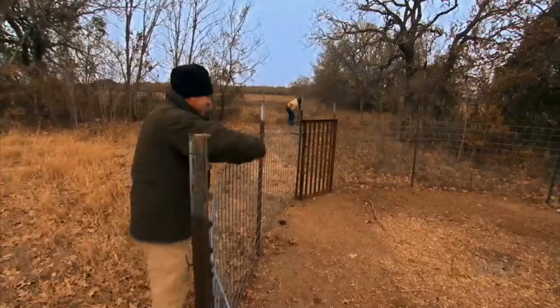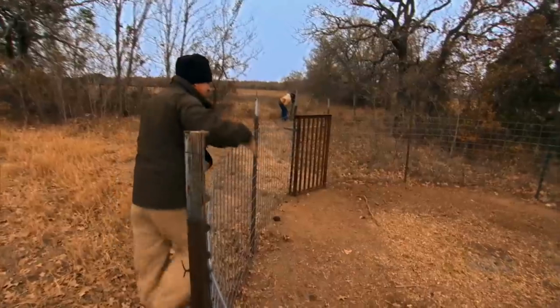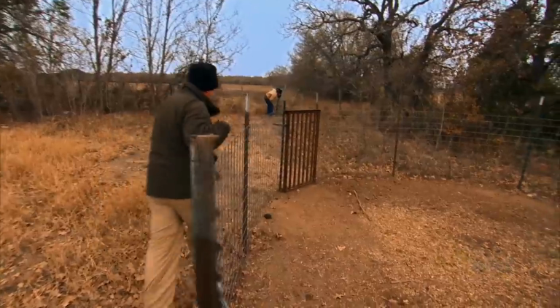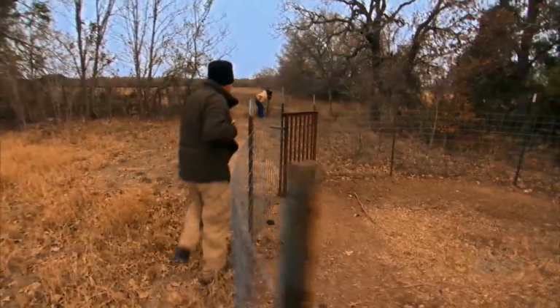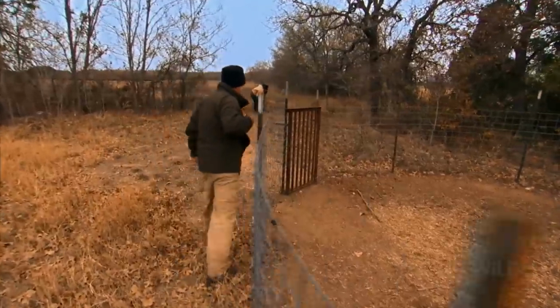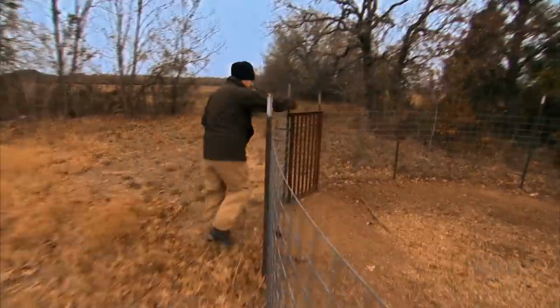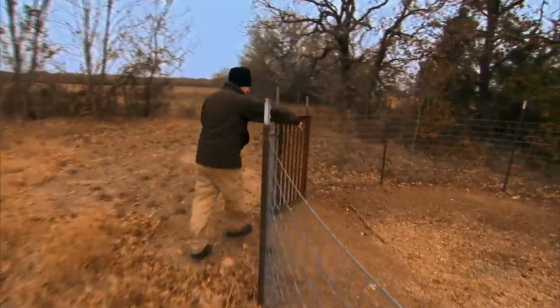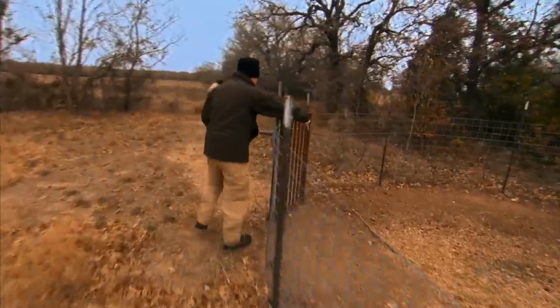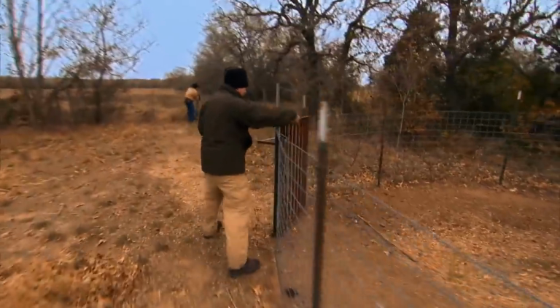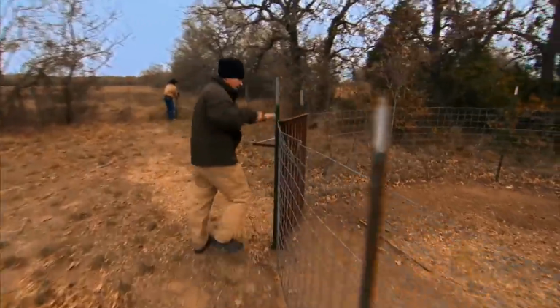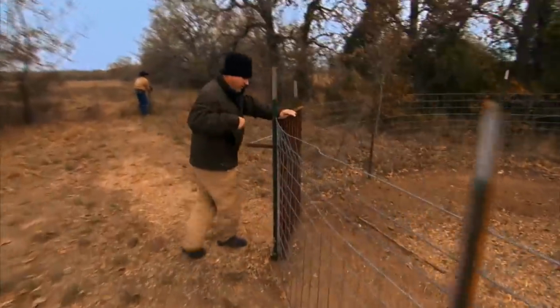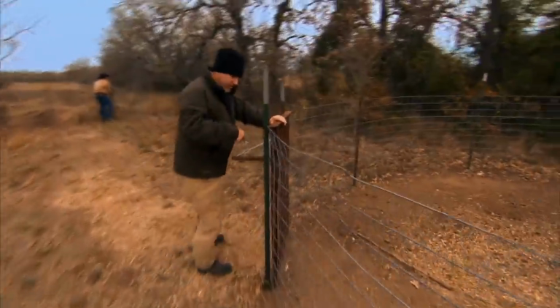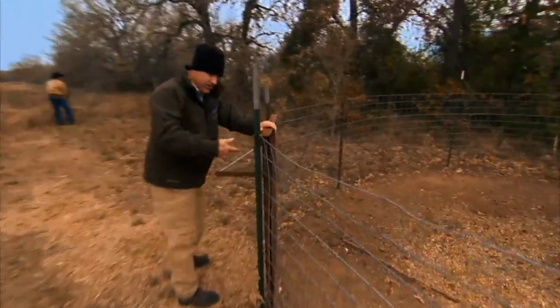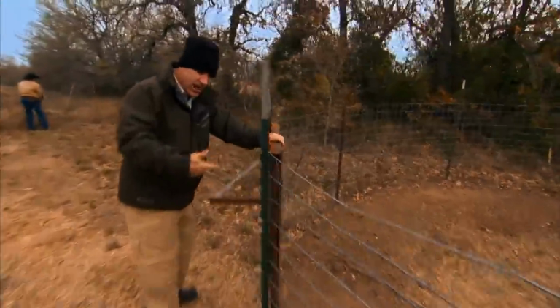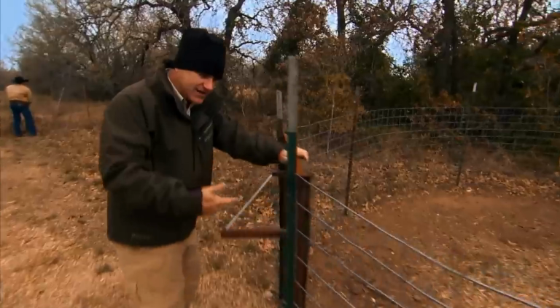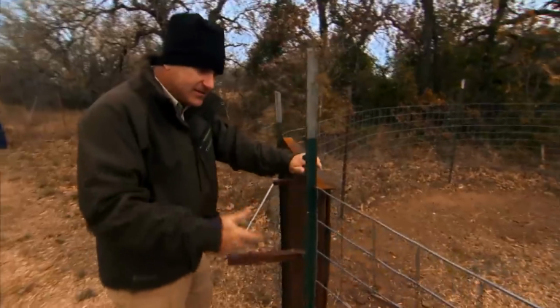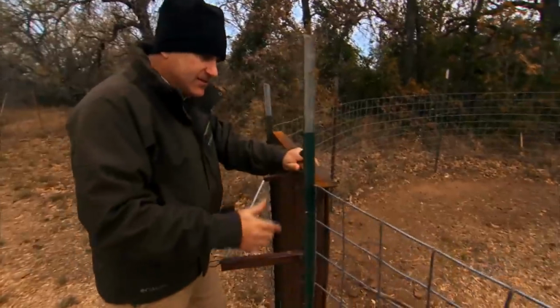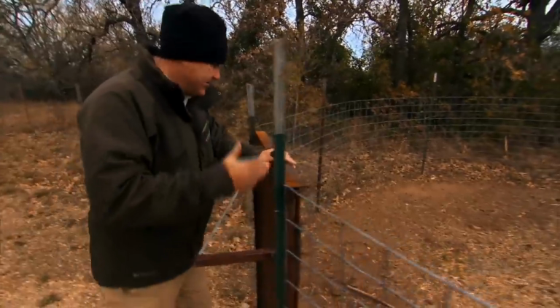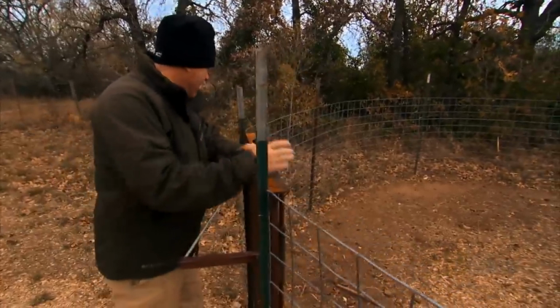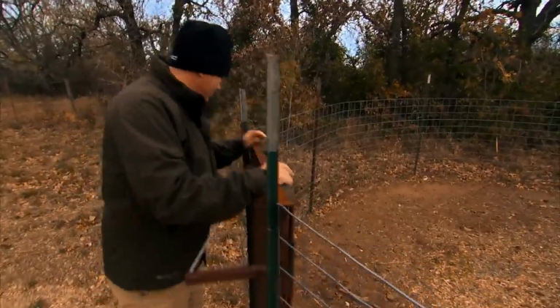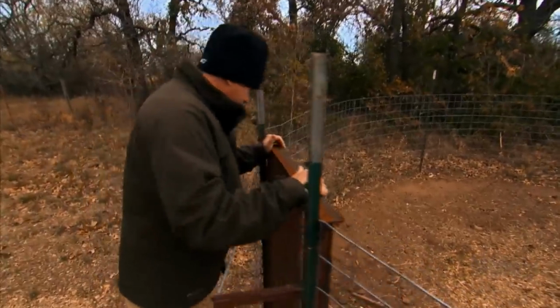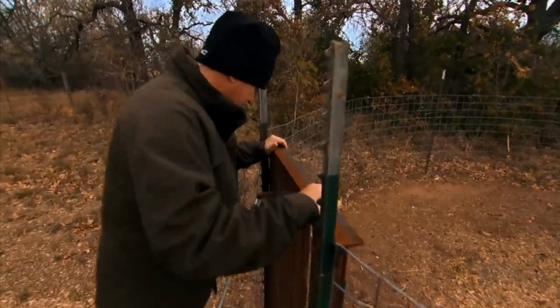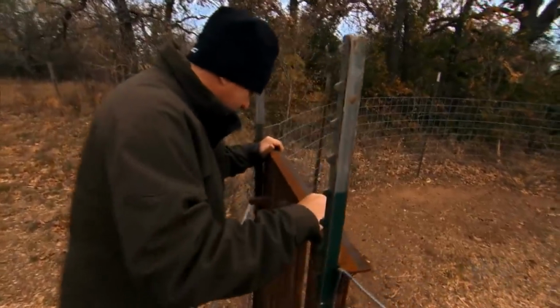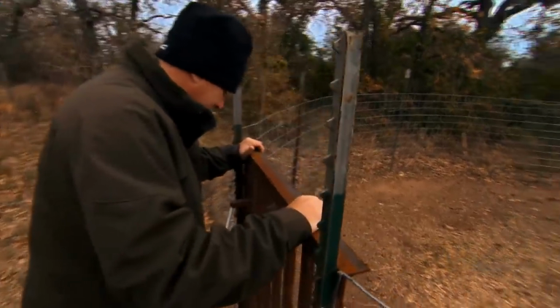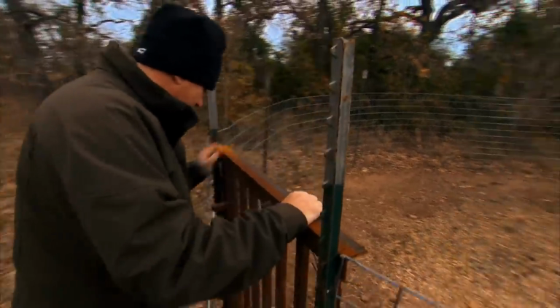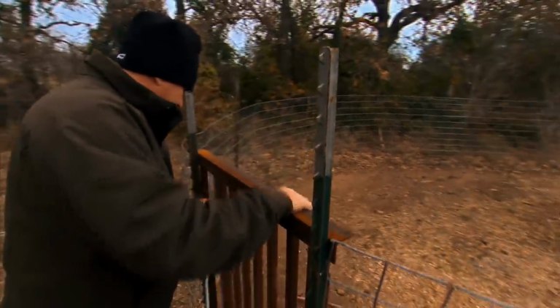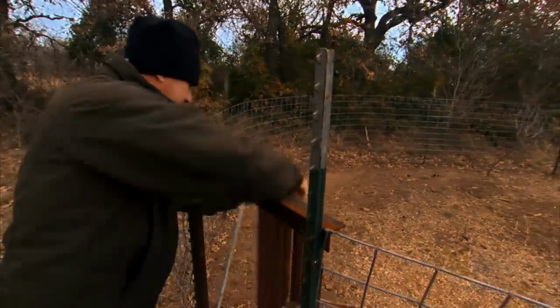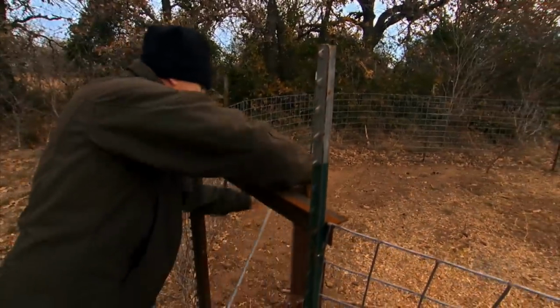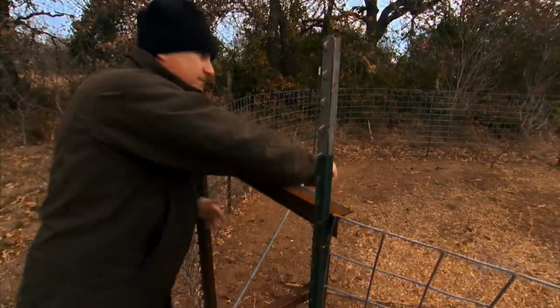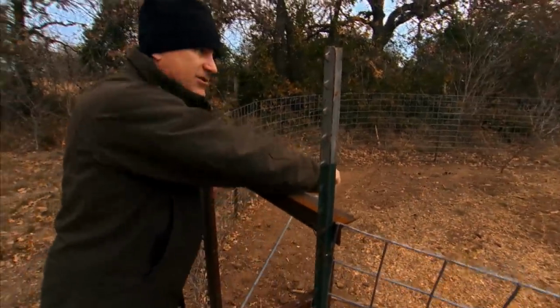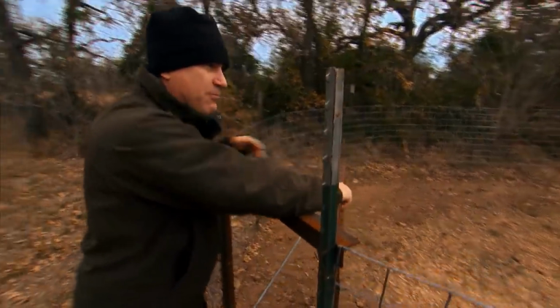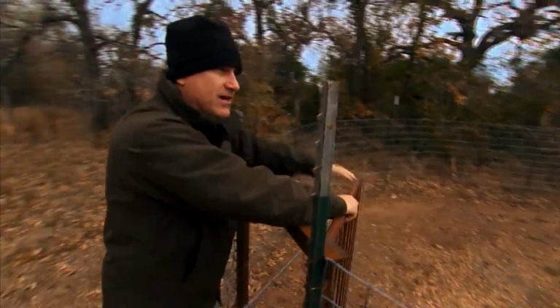But you can see the stick's been pulled out of the door. The door's shut. So the trap was sprung, but there's no pig.